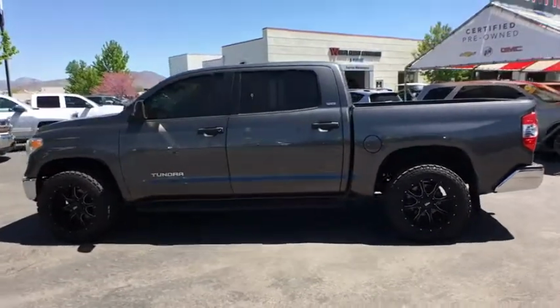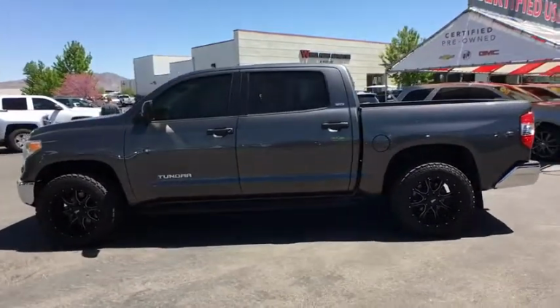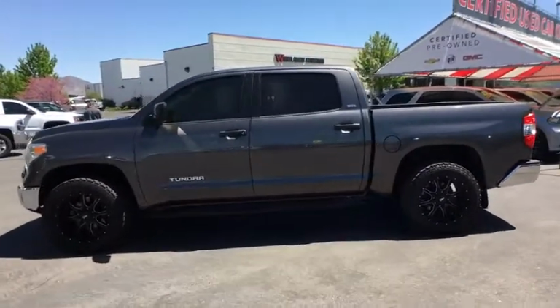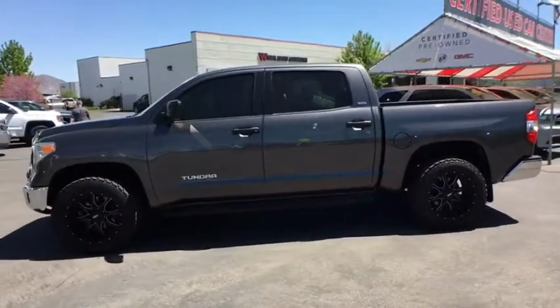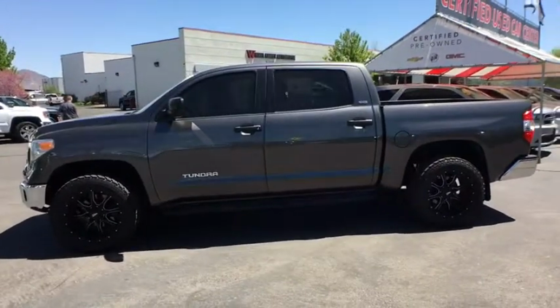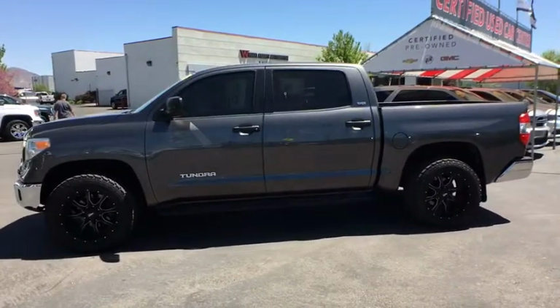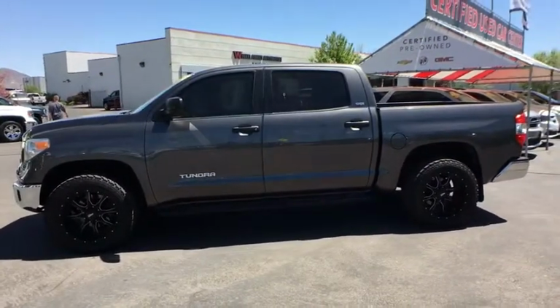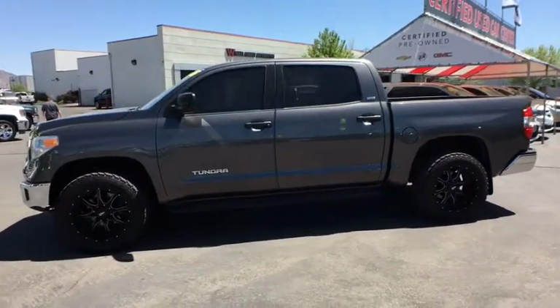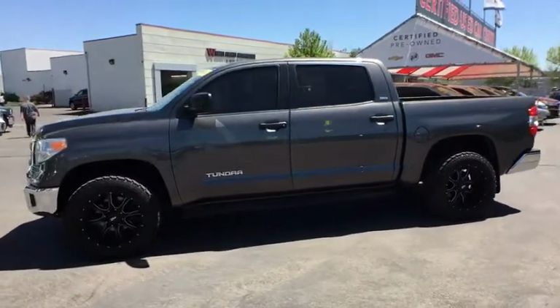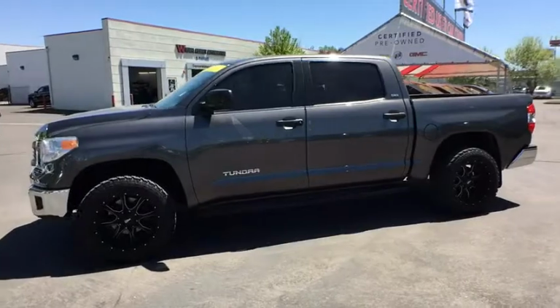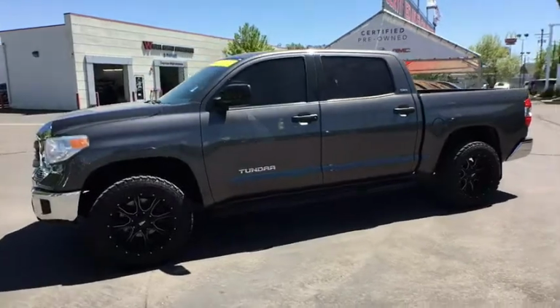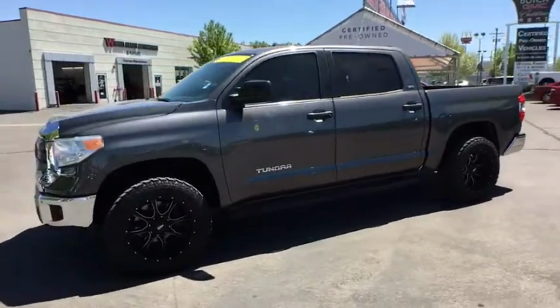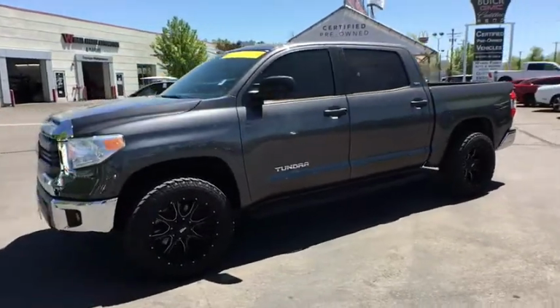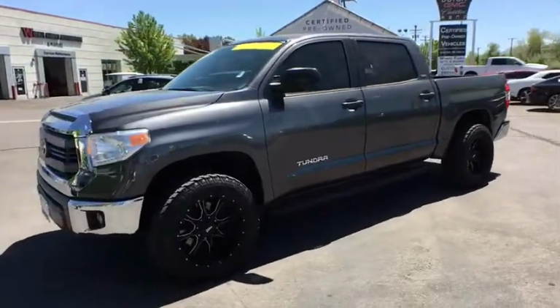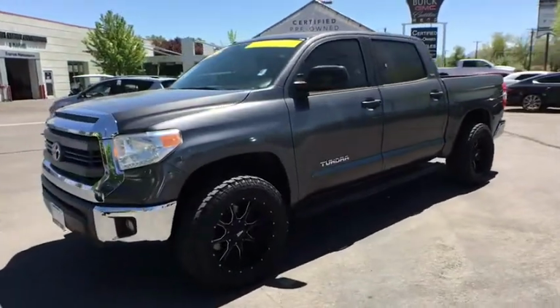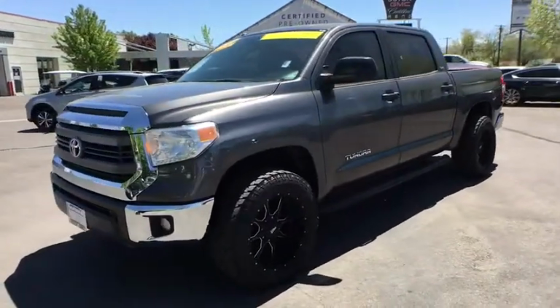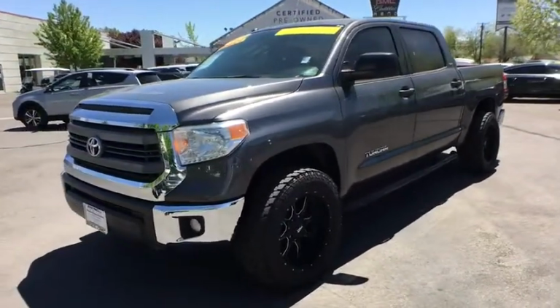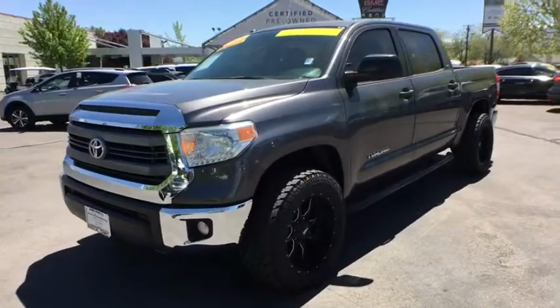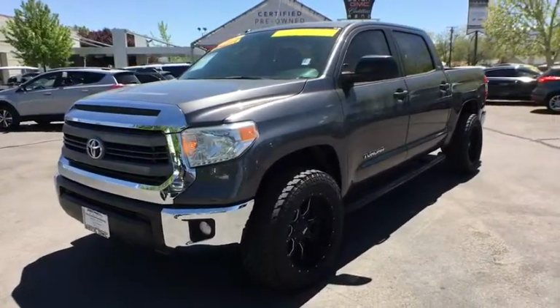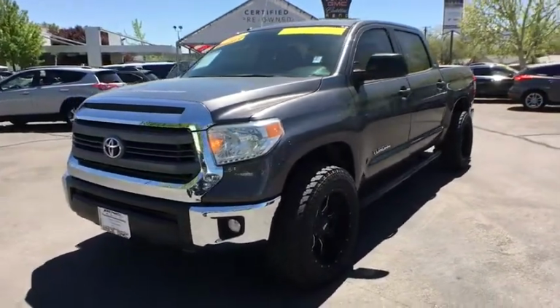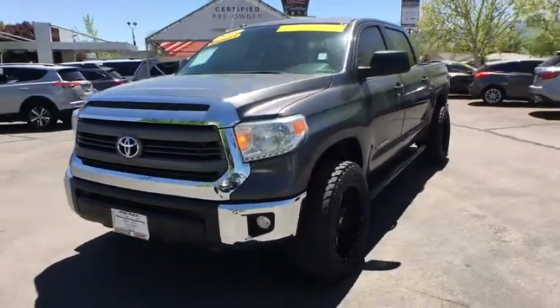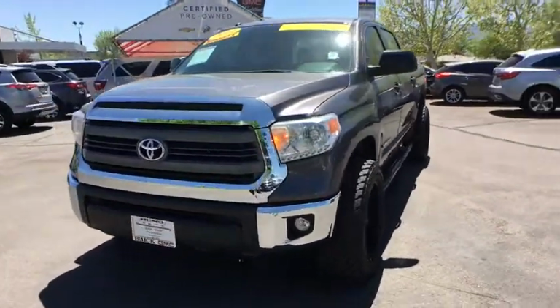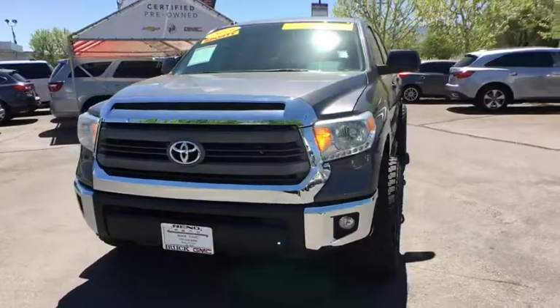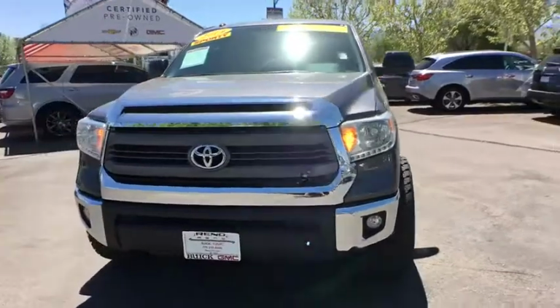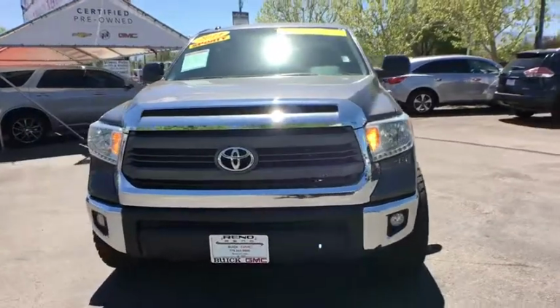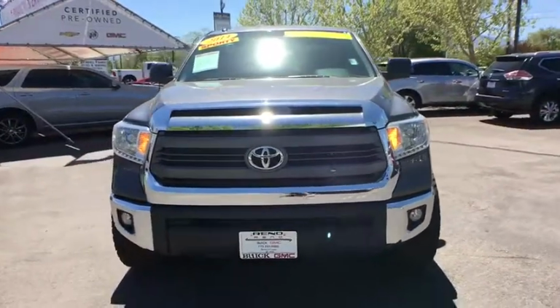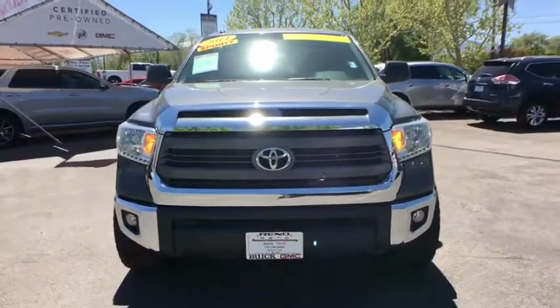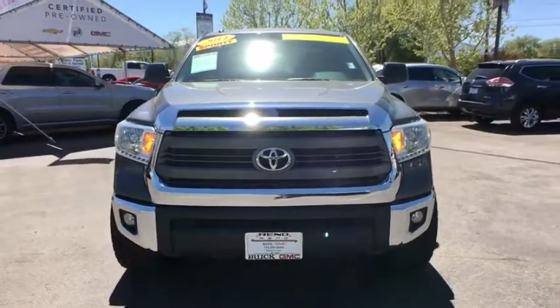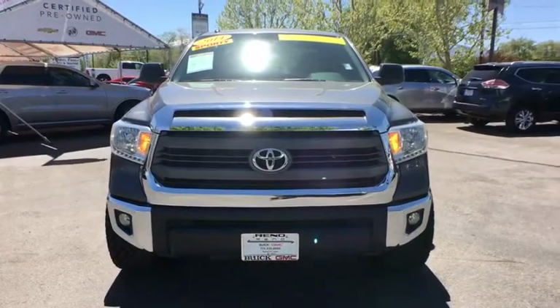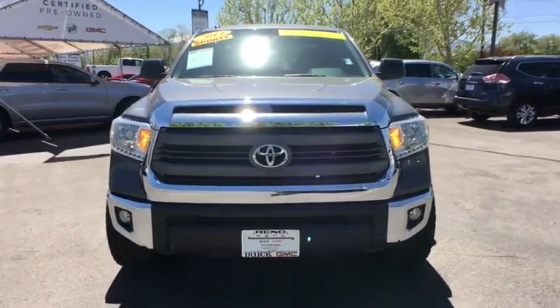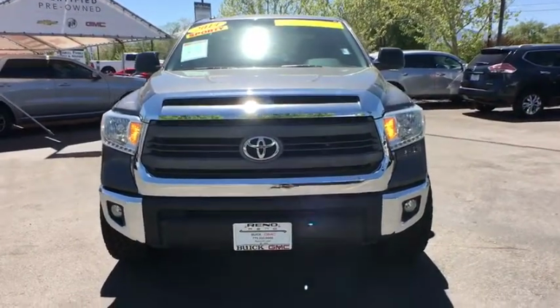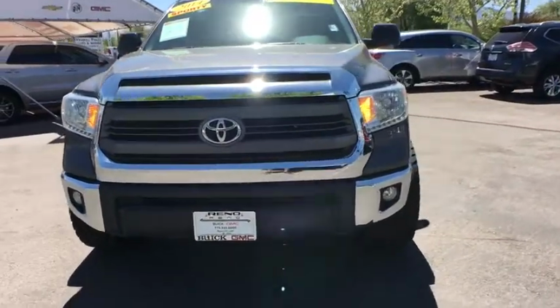With a towing capacity of up to 10,000 pounds and a payload capacity of over 2,000 pounds, the Tundra is the perfect mix of power and efficiency. This vehicle has less than 50,000 miles.